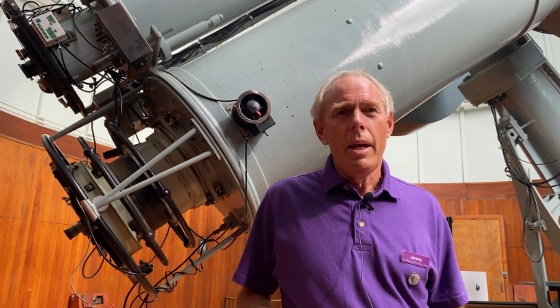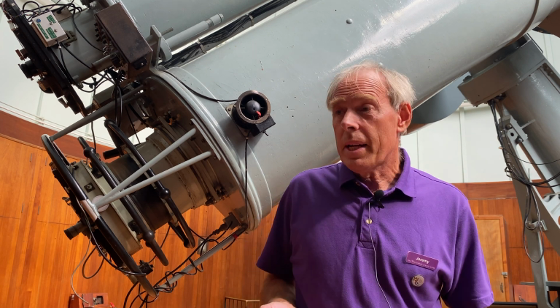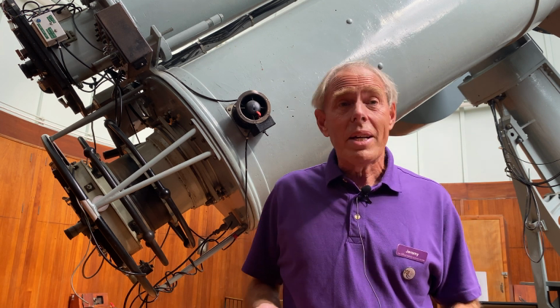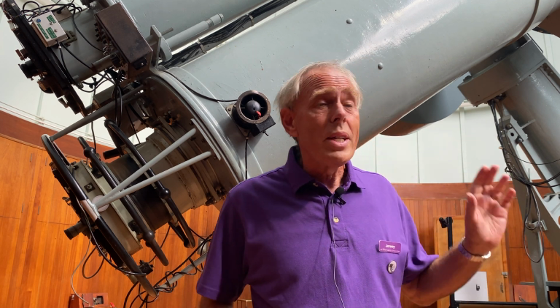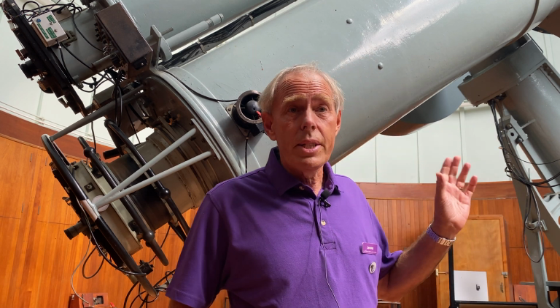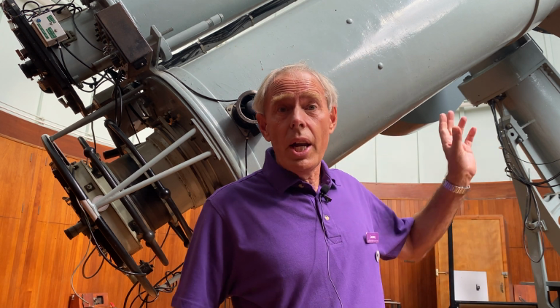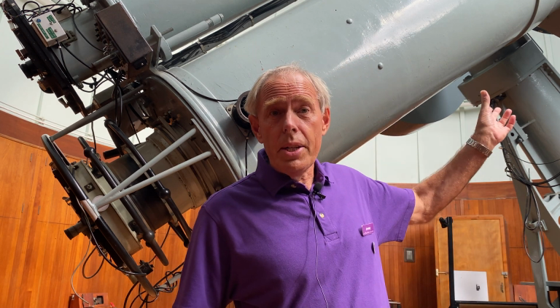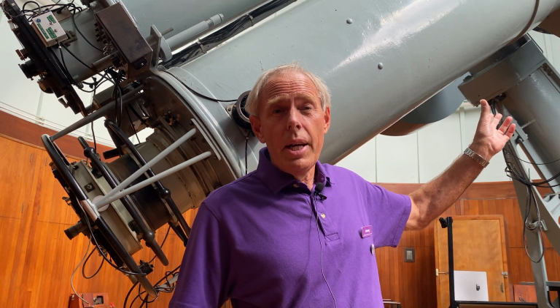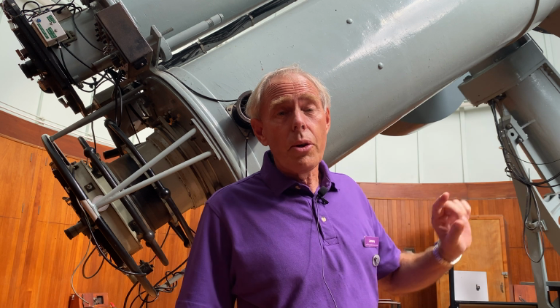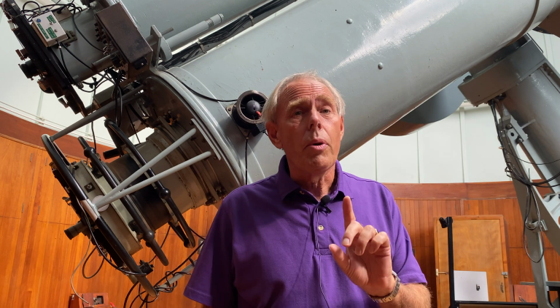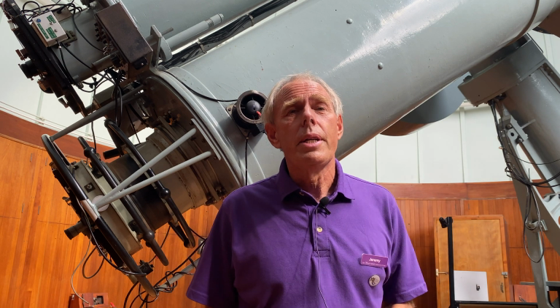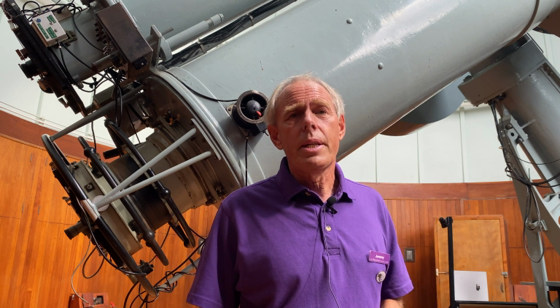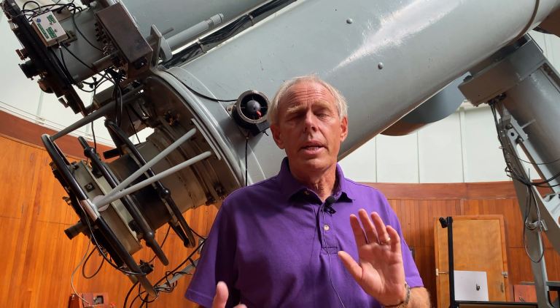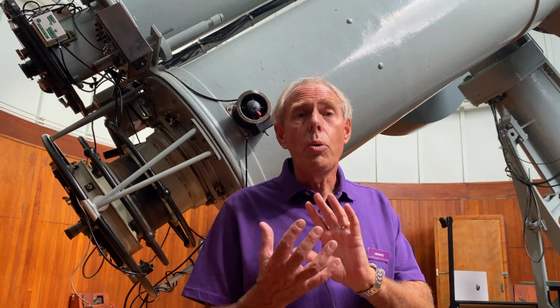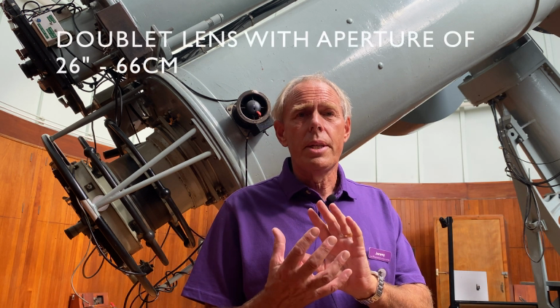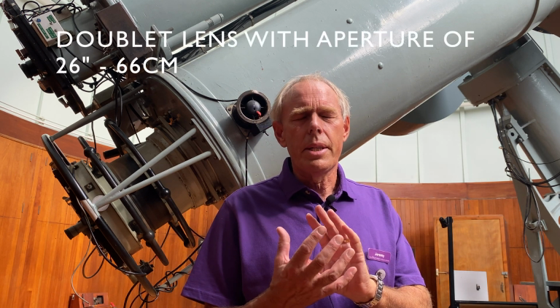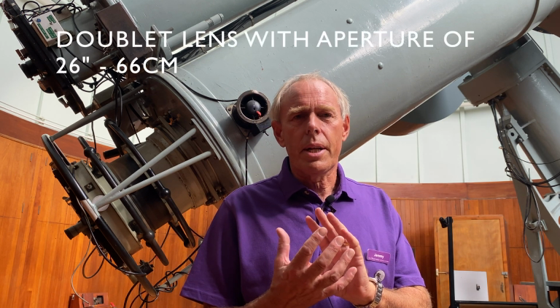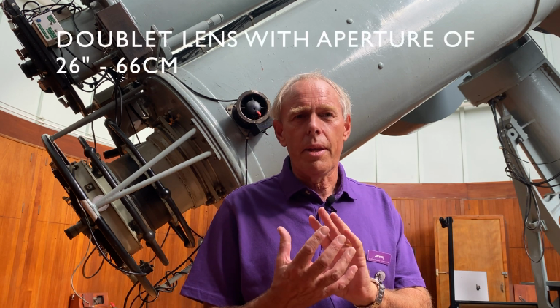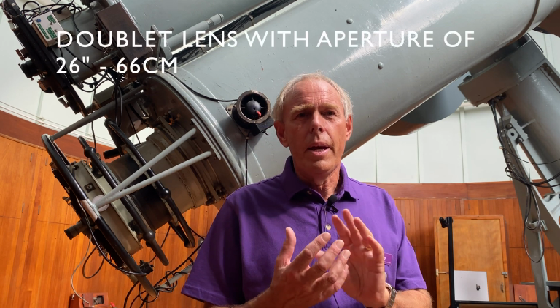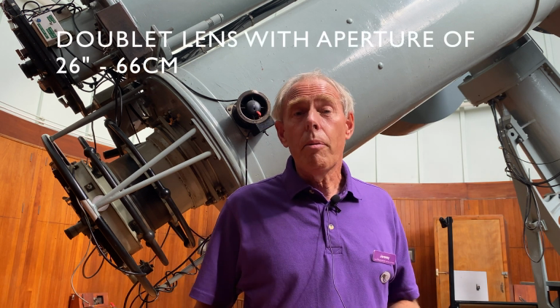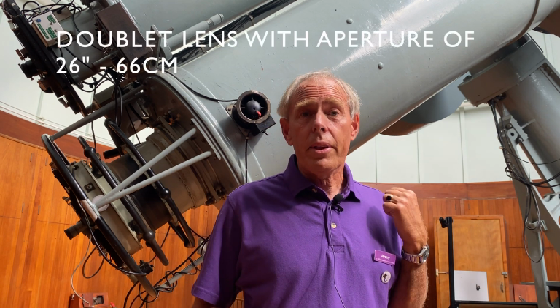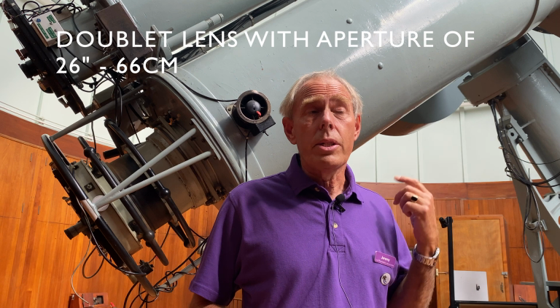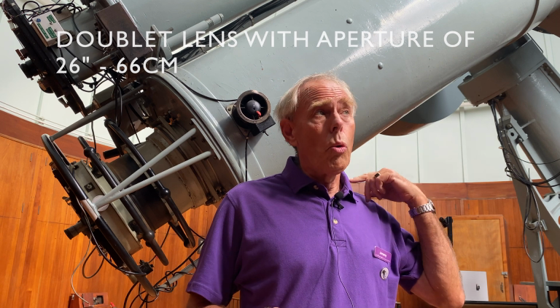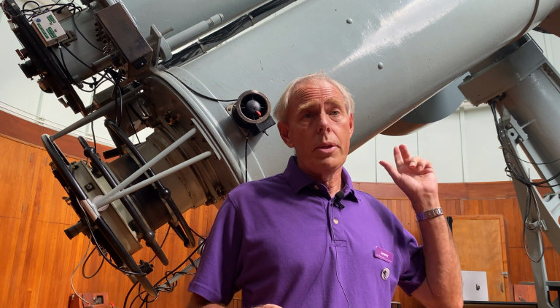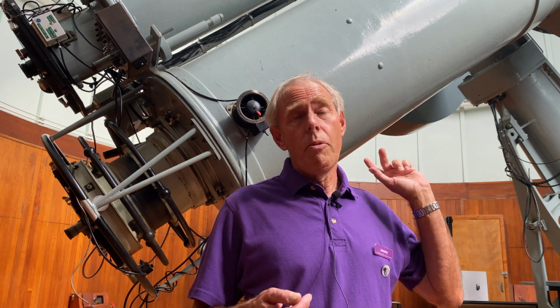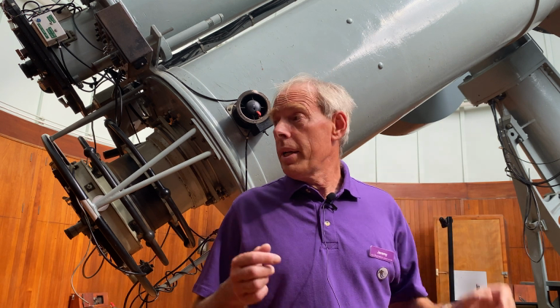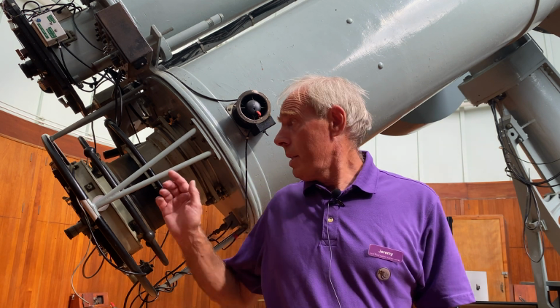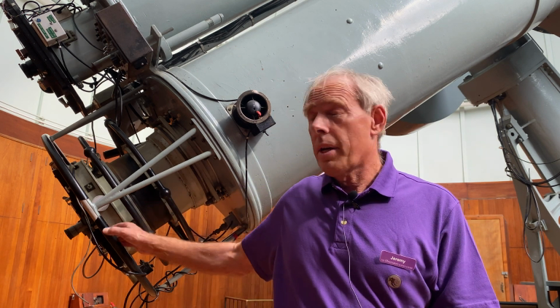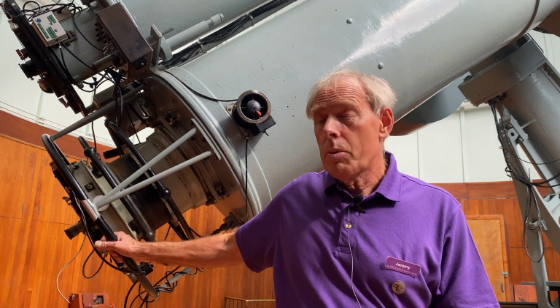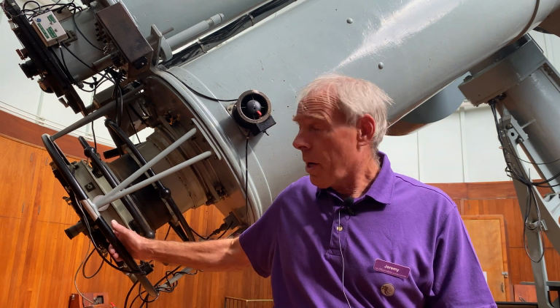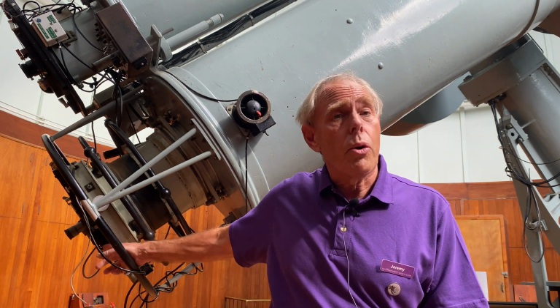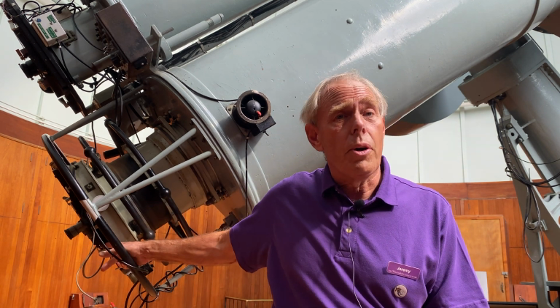The telescope has a 26-inch lens. It's not a single lens — it's a doublet, two lenses stuck together. They refract the light all the way down the tube from one end to the other, to where we've currently got a viewfinder.